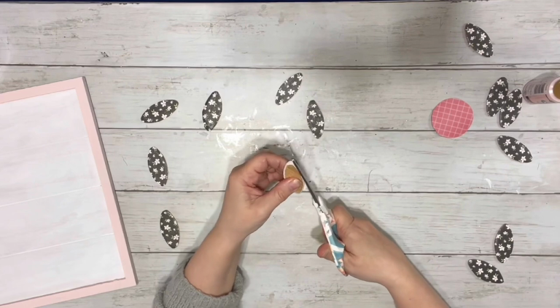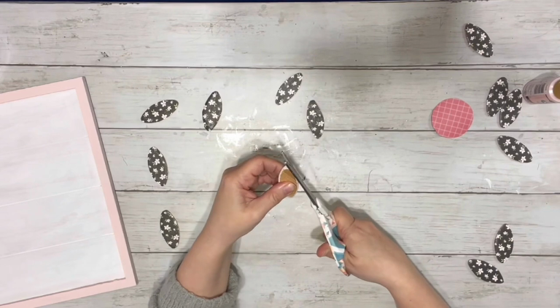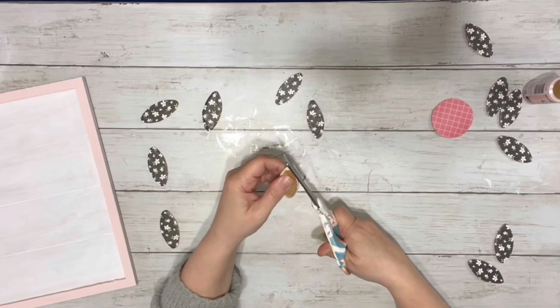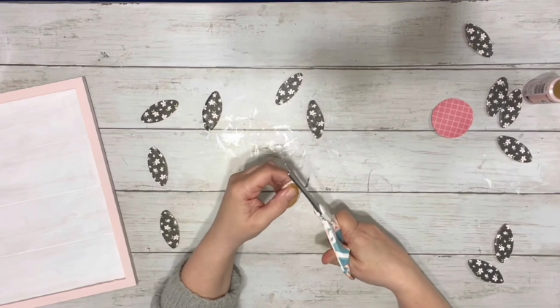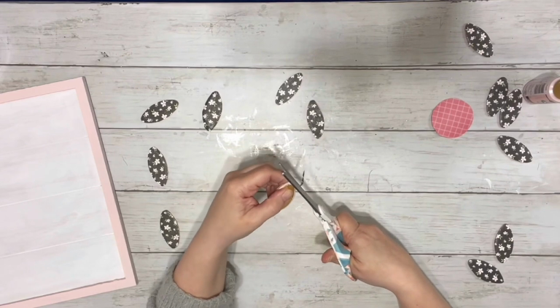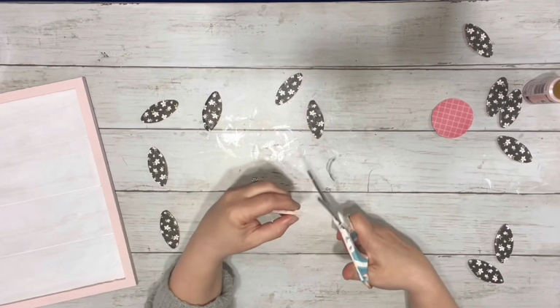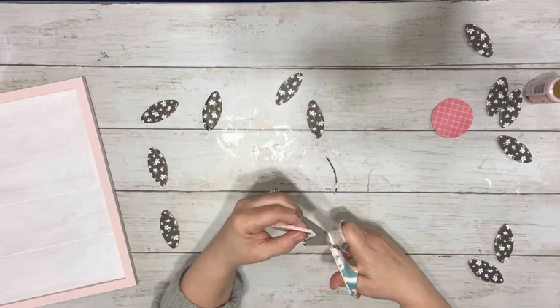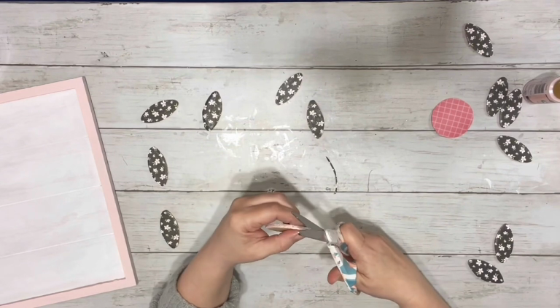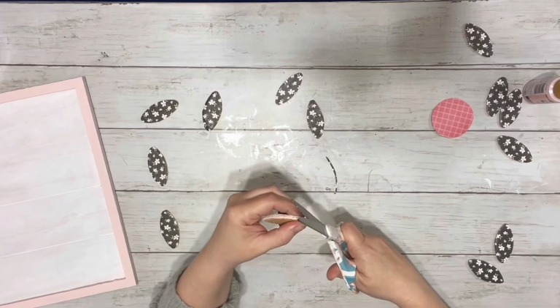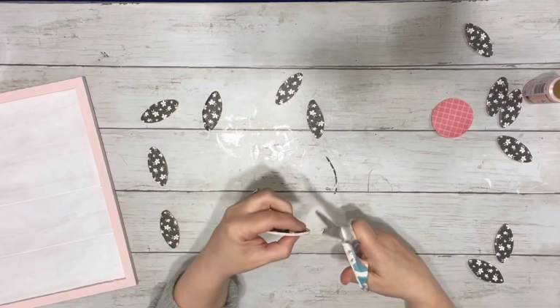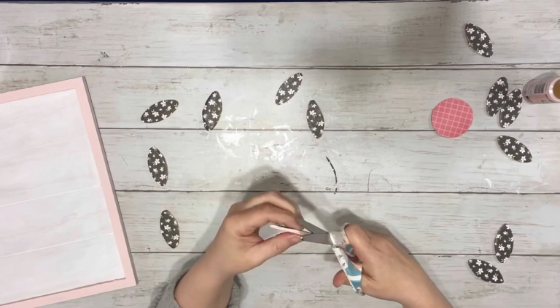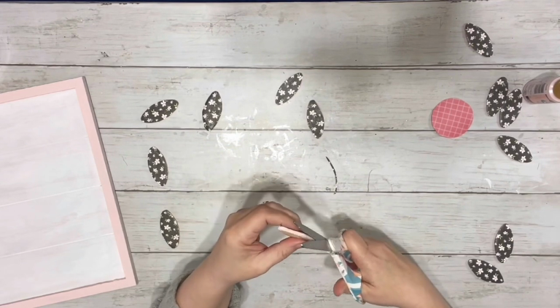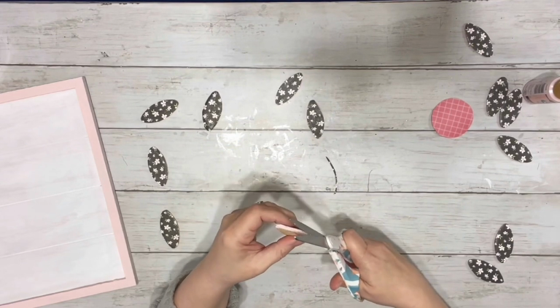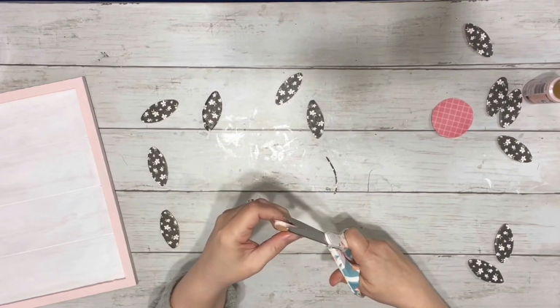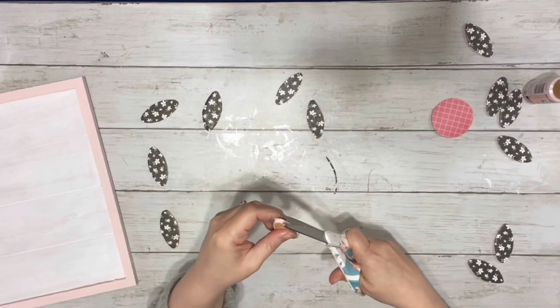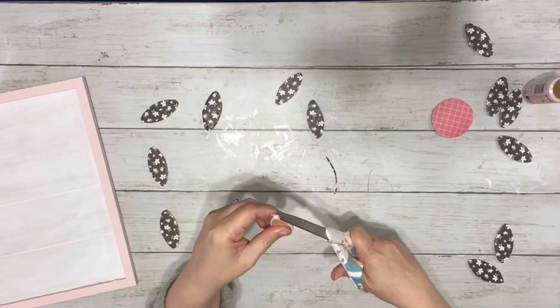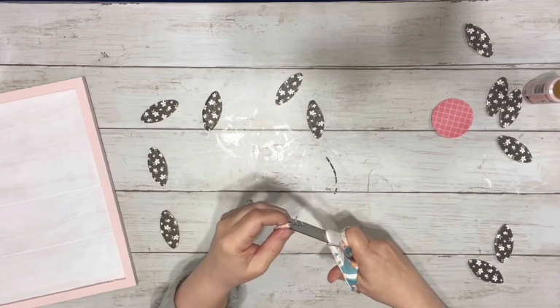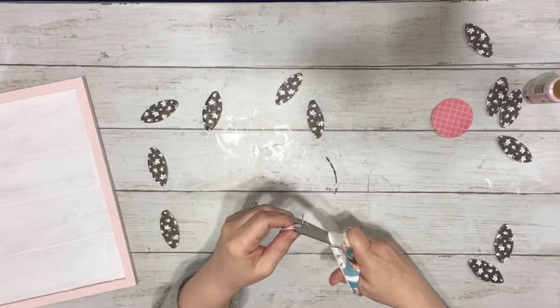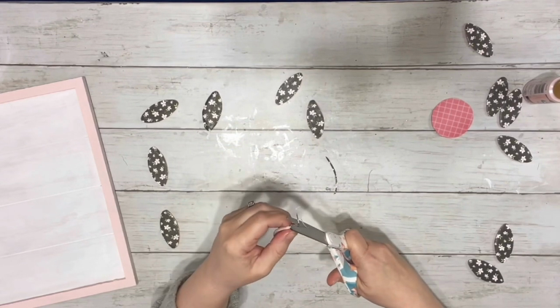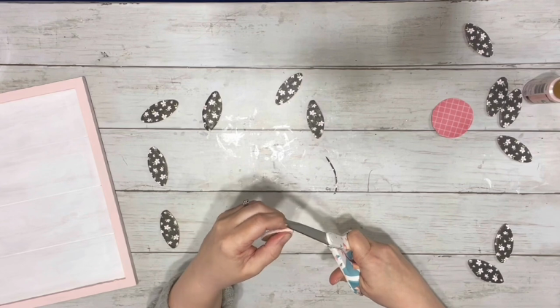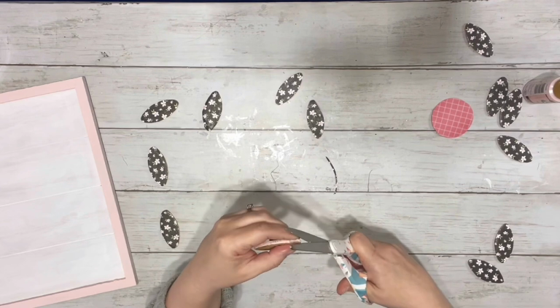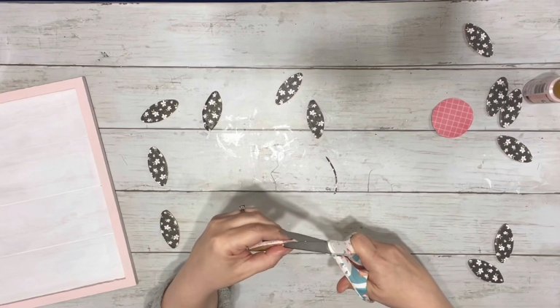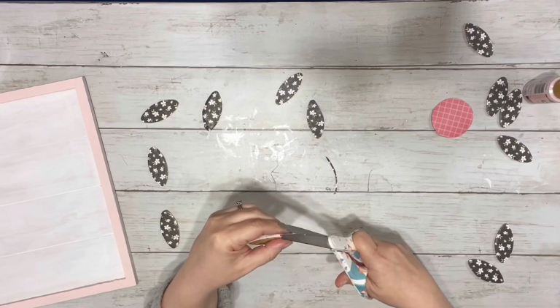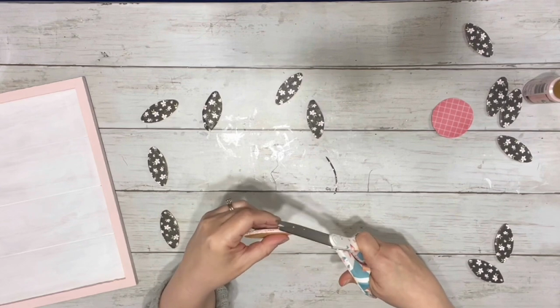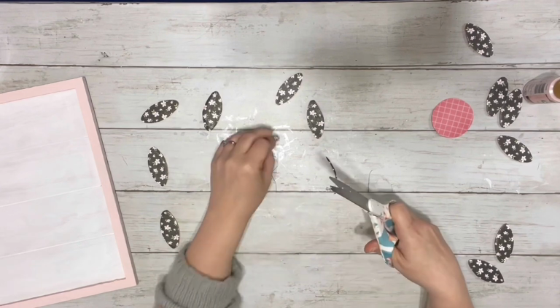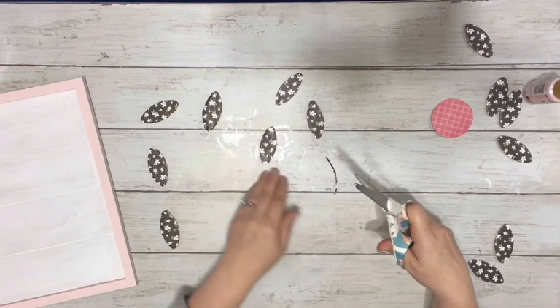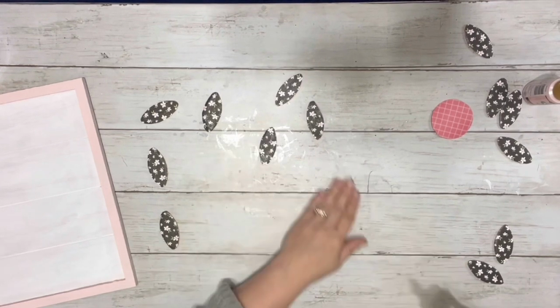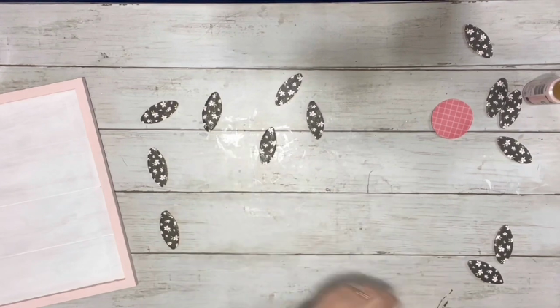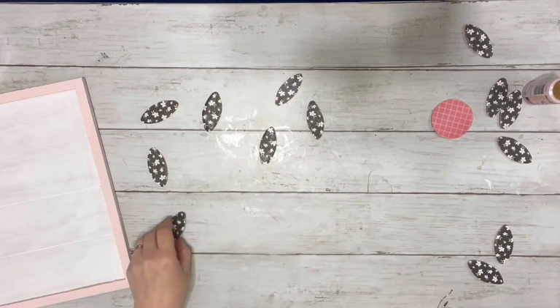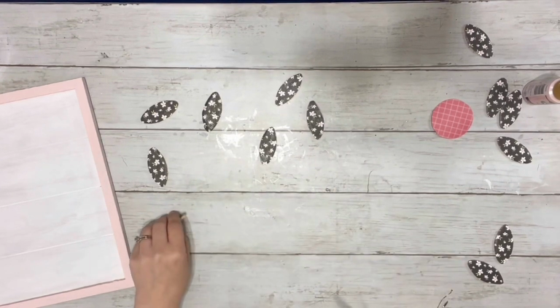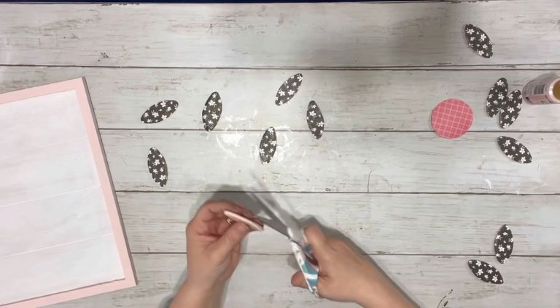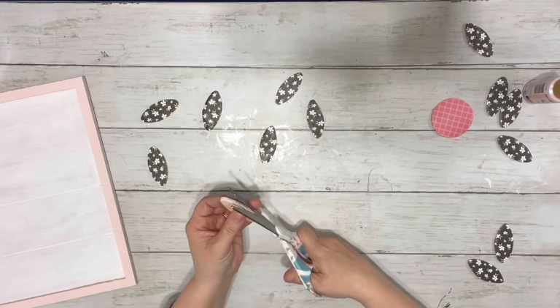After all of the scrapbook paper was dry, I just took my scissors and cut off any excess paper that was on each of those little biscuits.